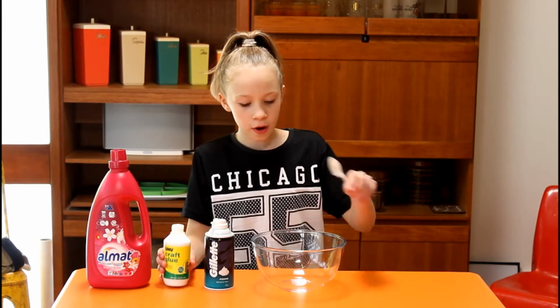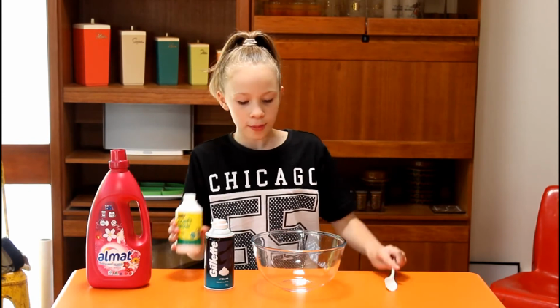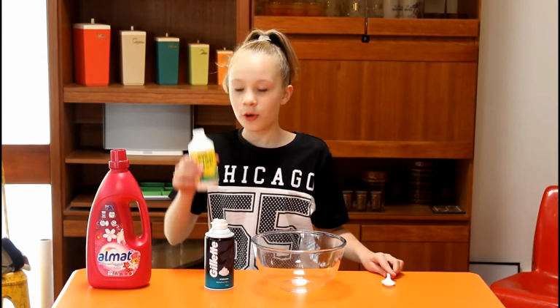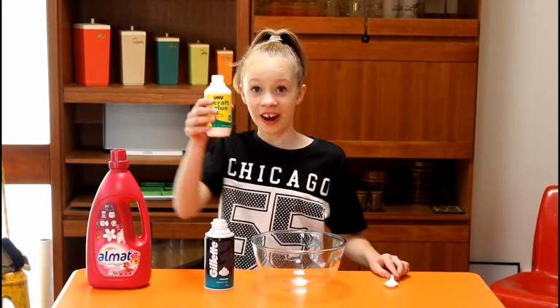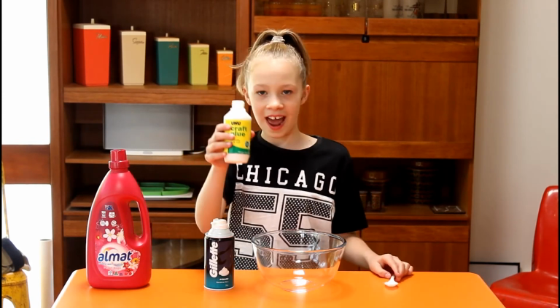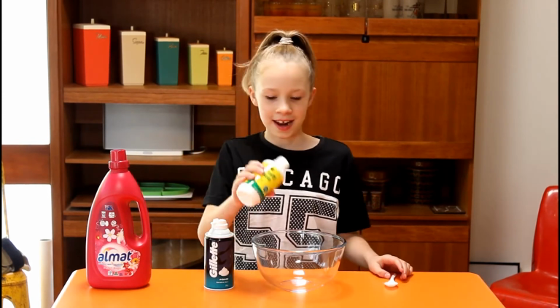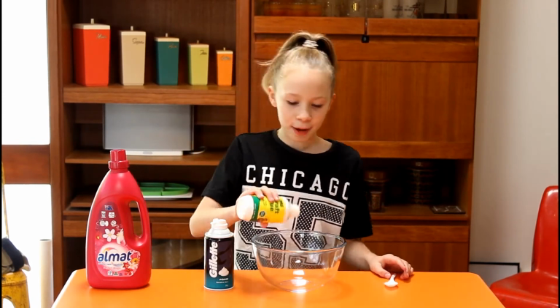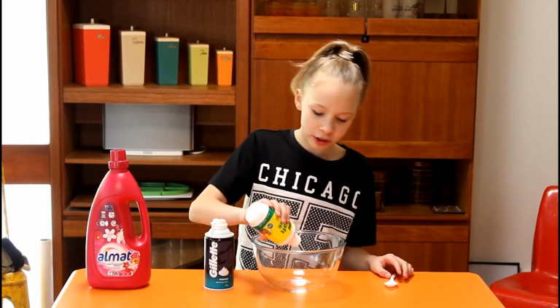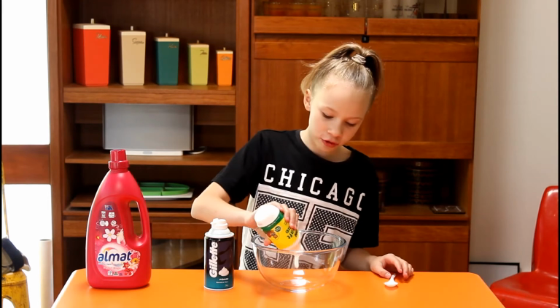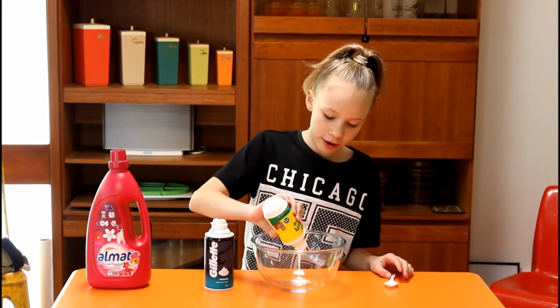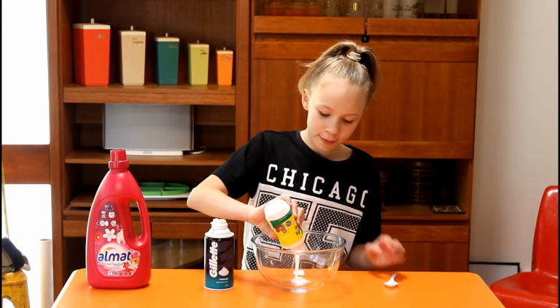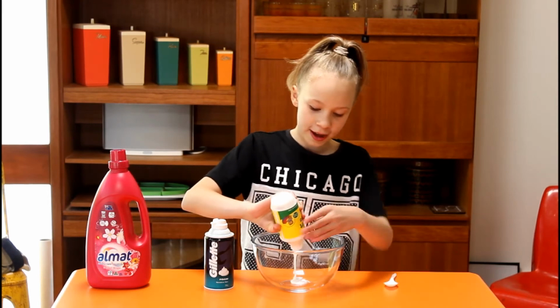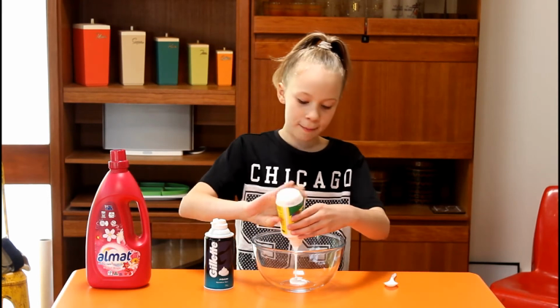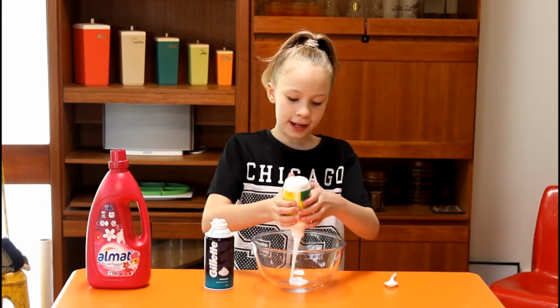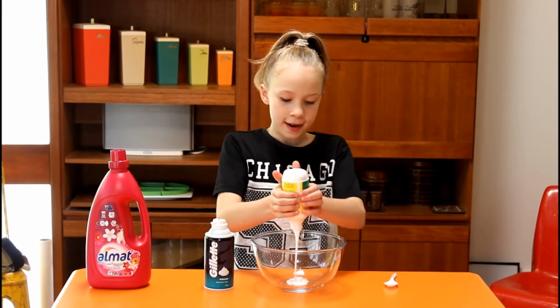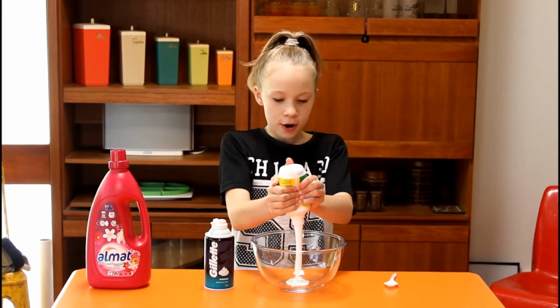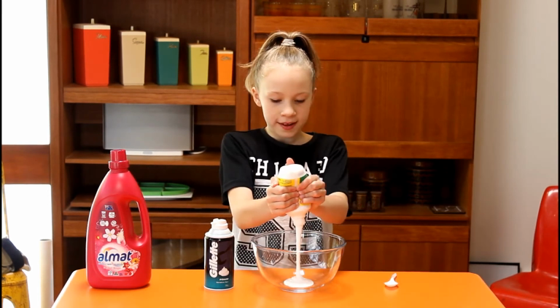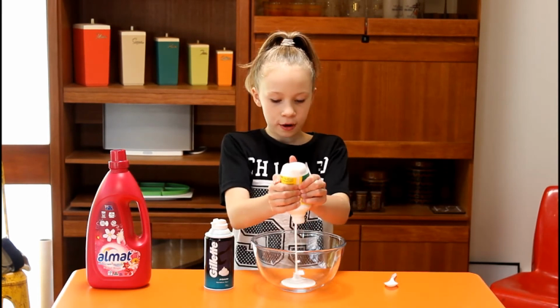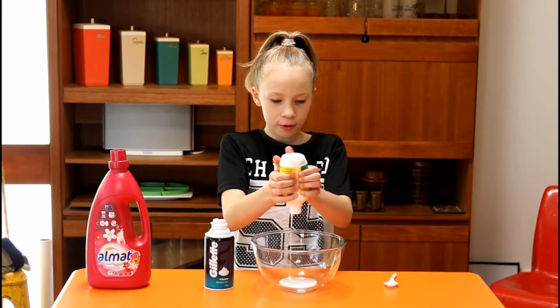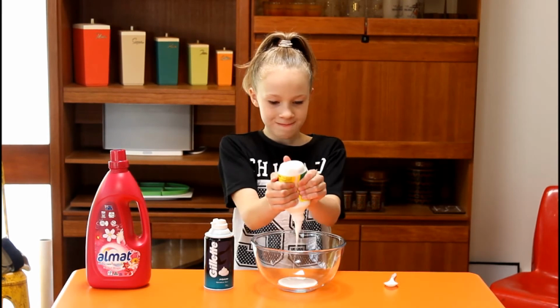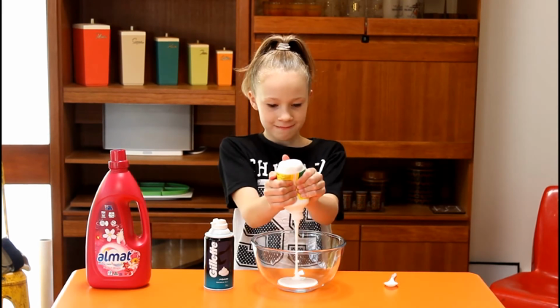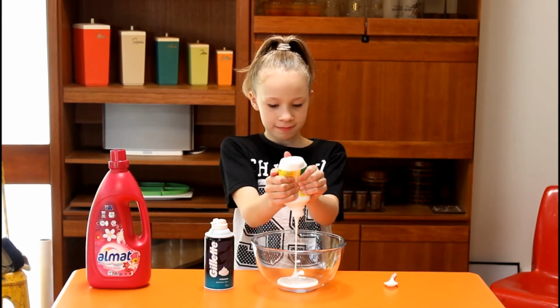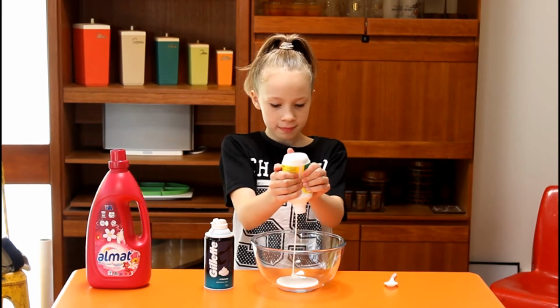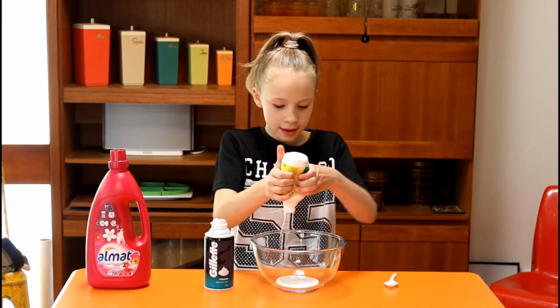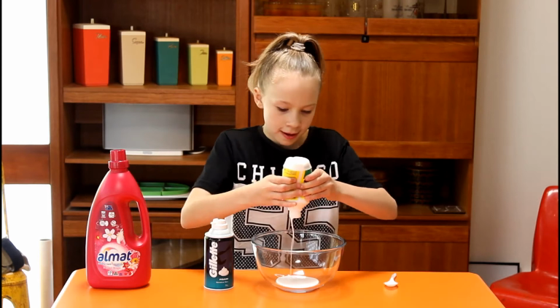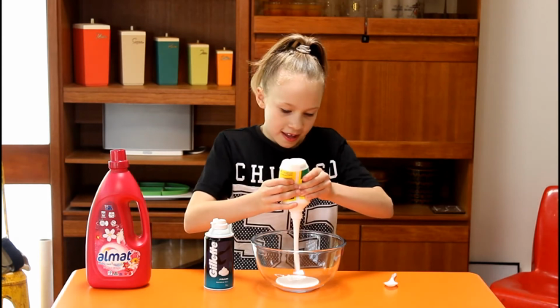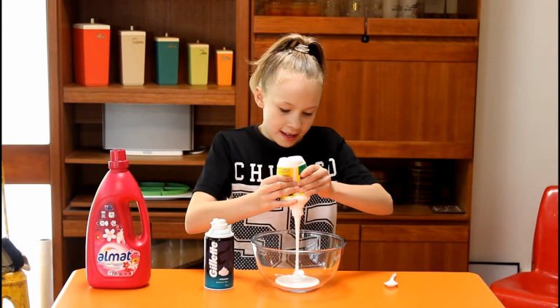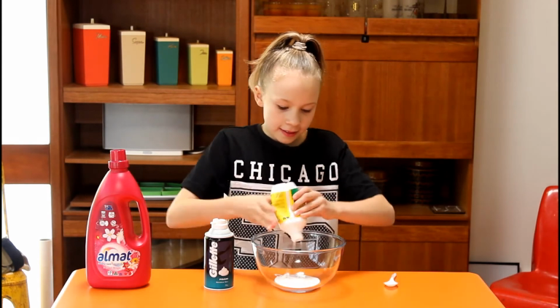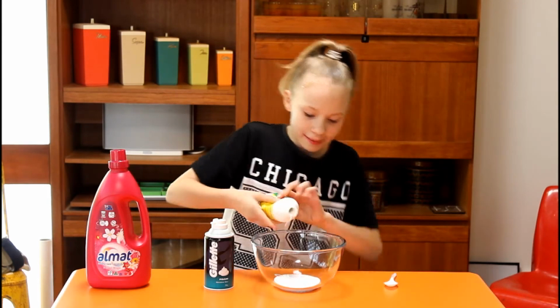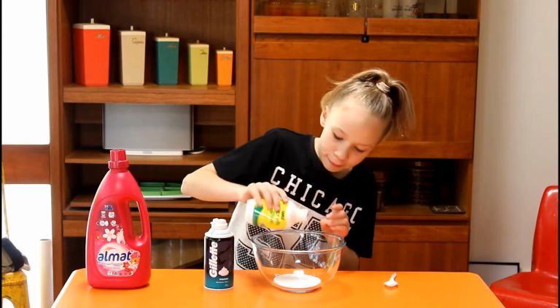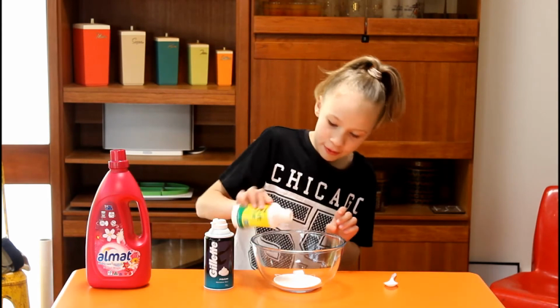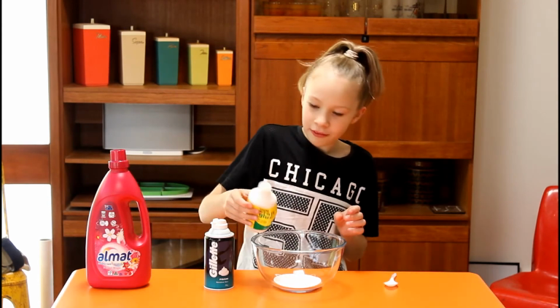So you are going to add in as much glue as you want. I'm going to add probably like almost the whole bottle. I think that's pretty much enough.